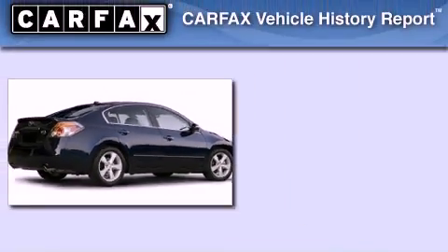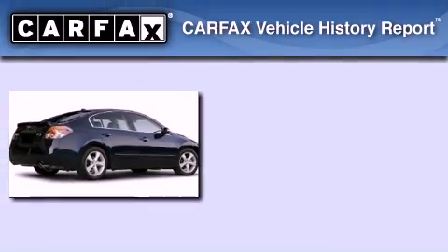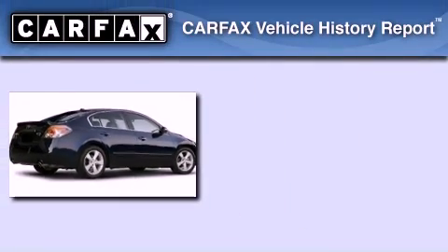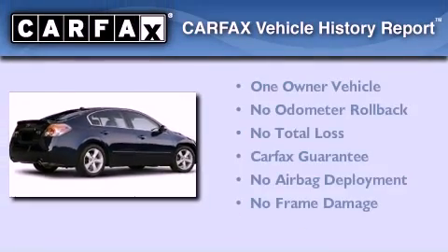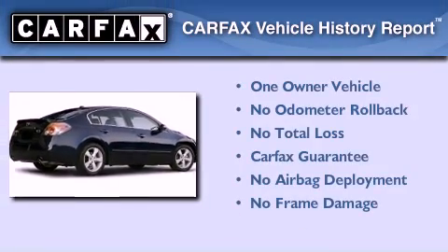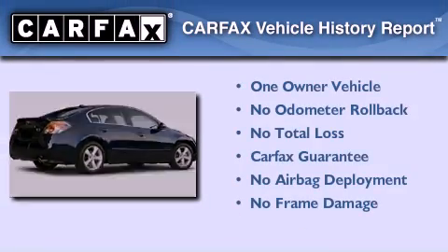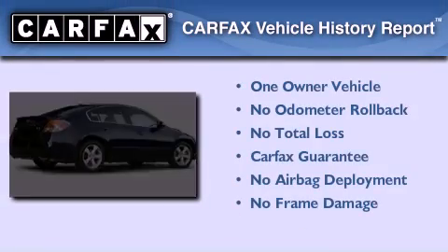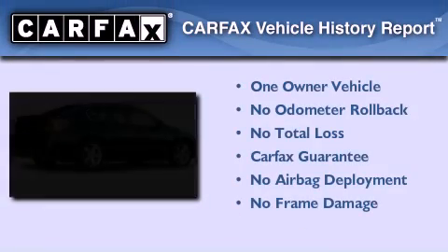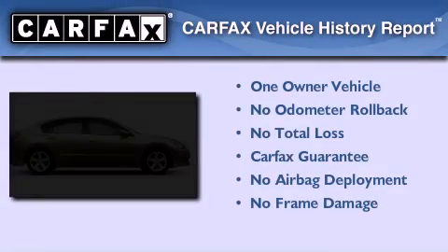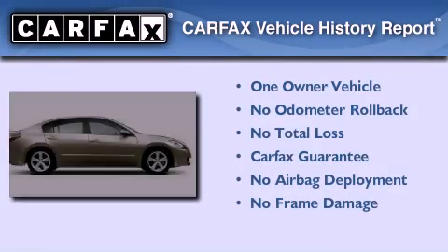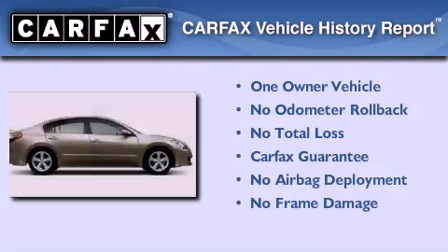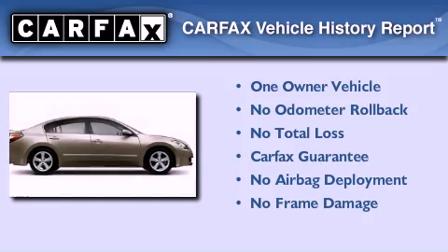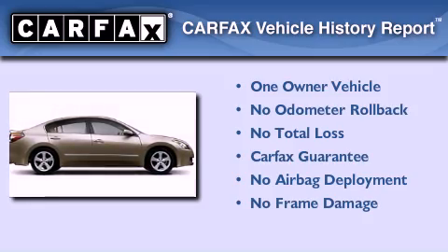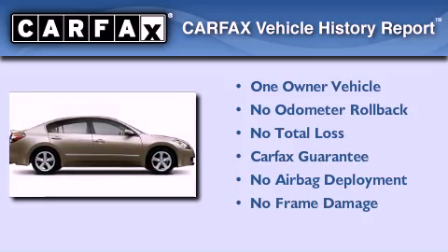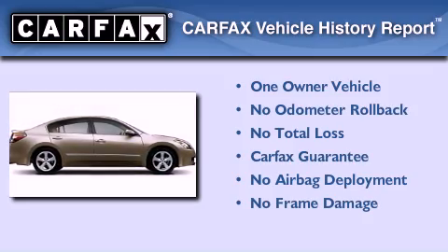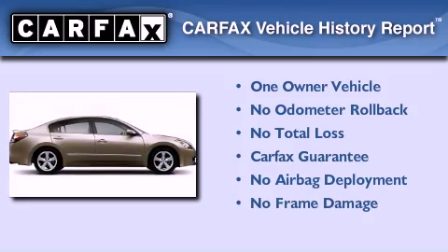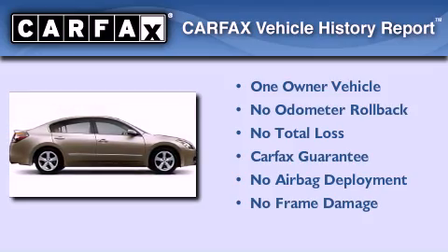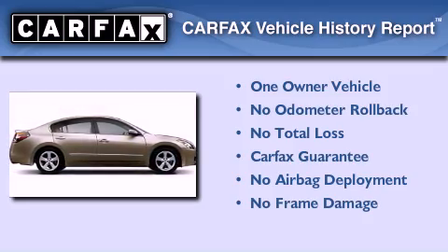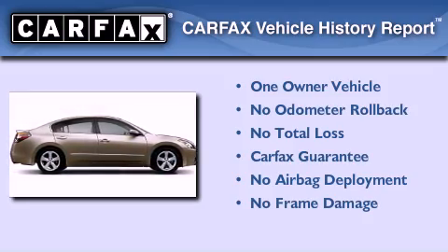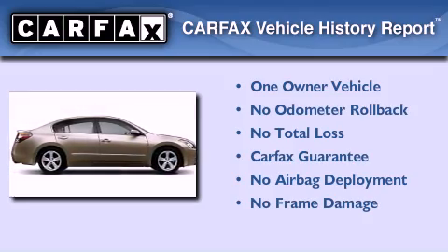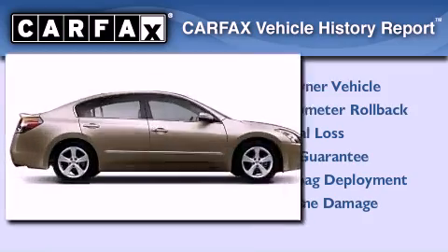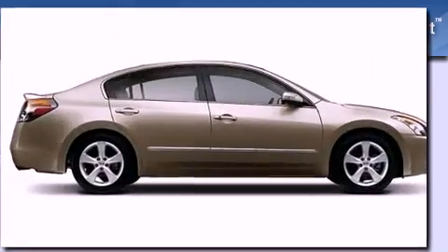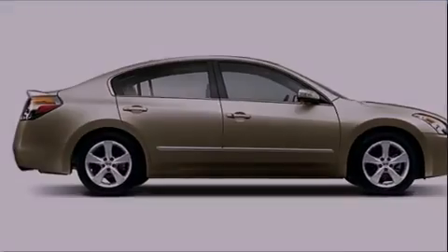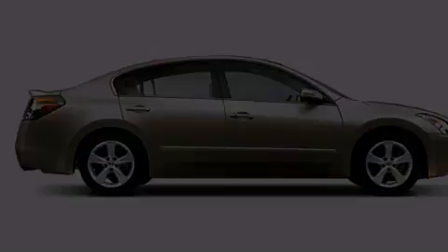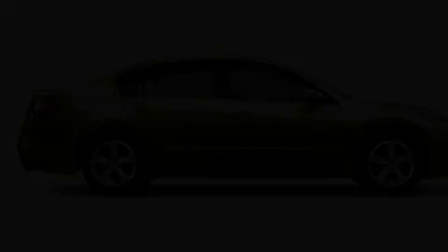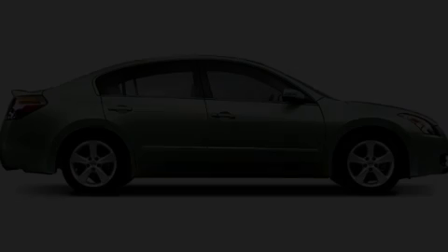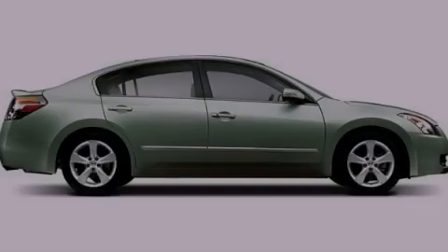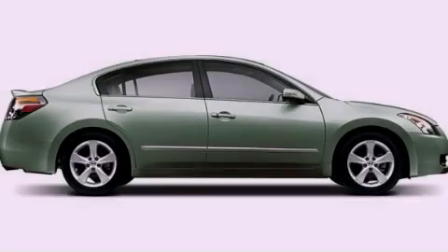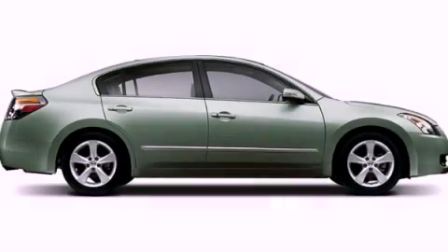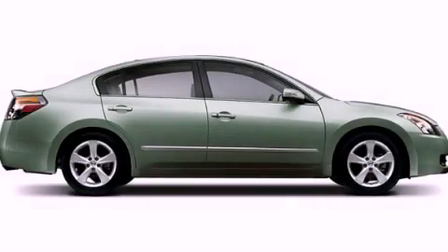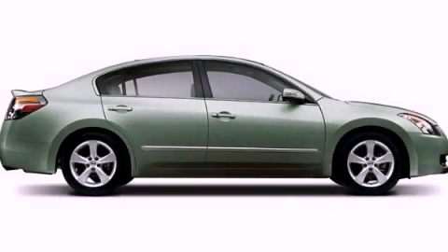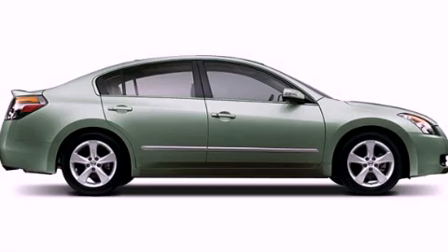This Nissan has had only one owner and it qualifies for the Carfax buy-back guarantee. Contact us today to arrange your test drive.